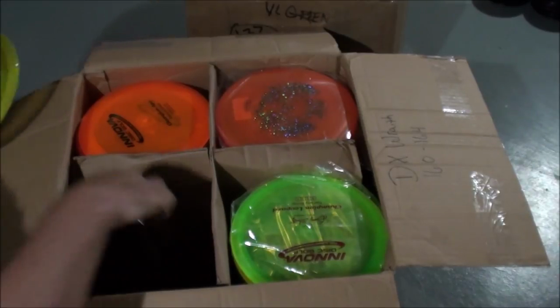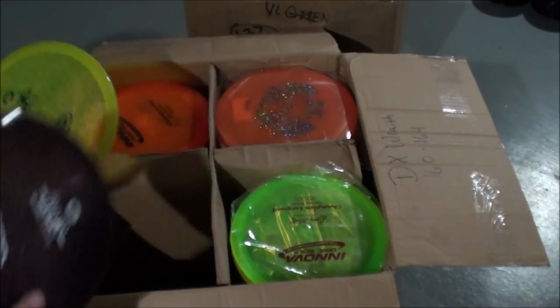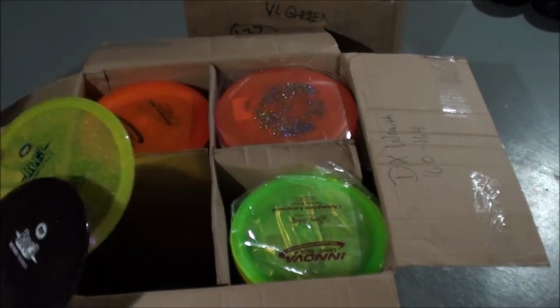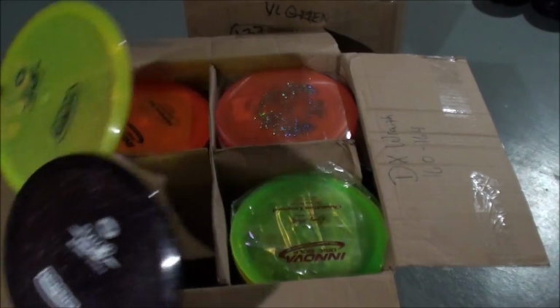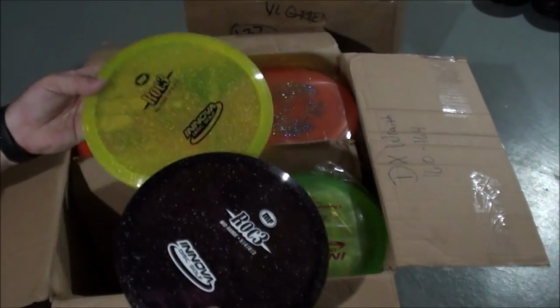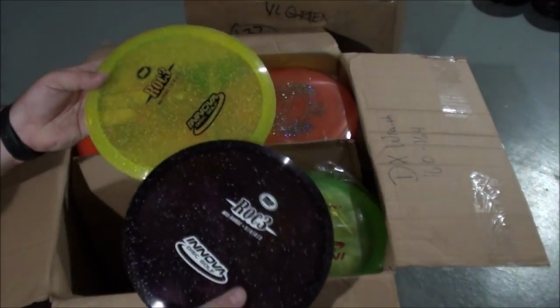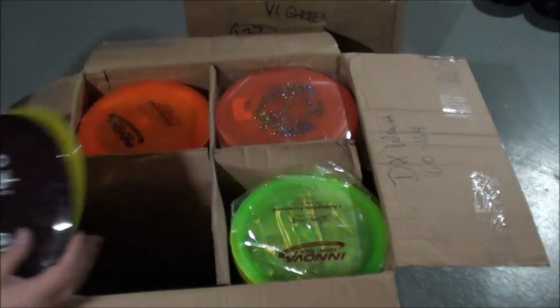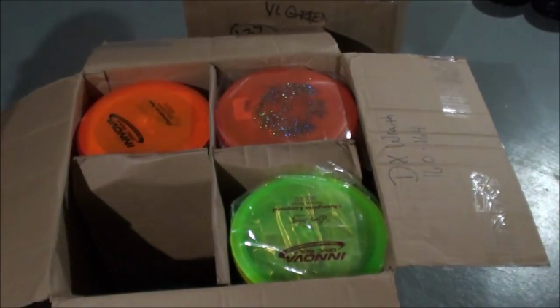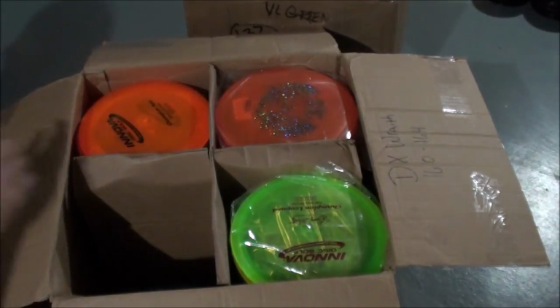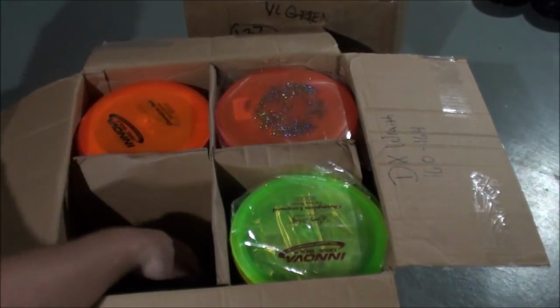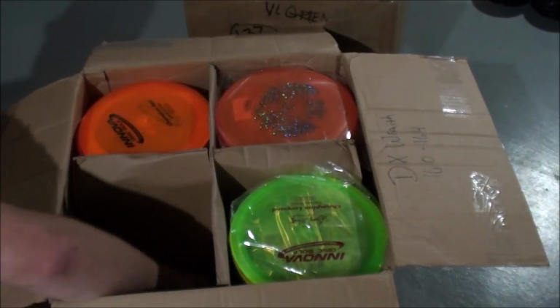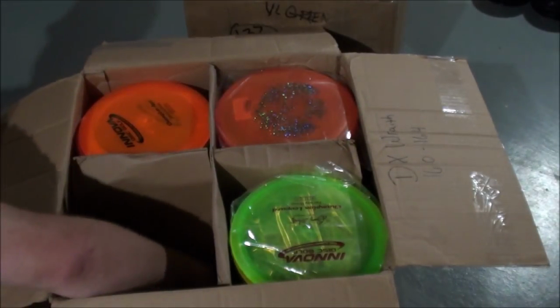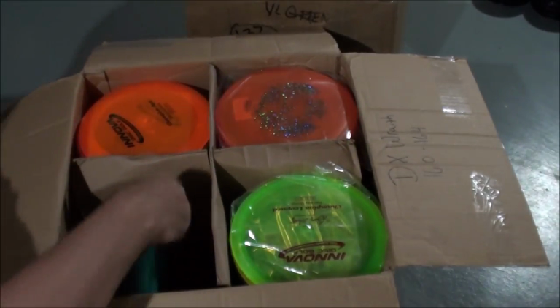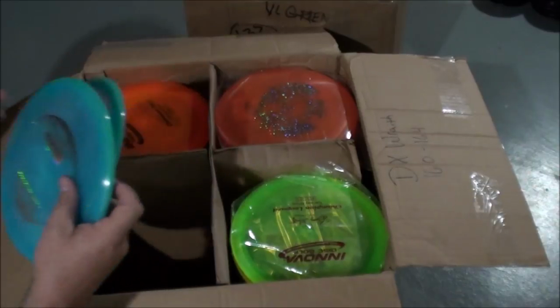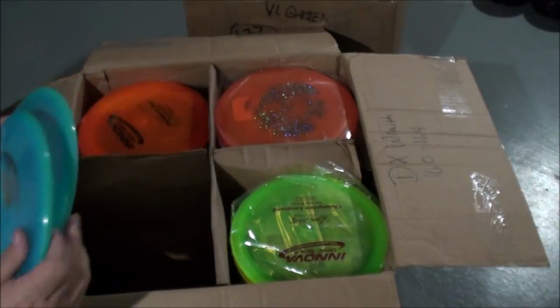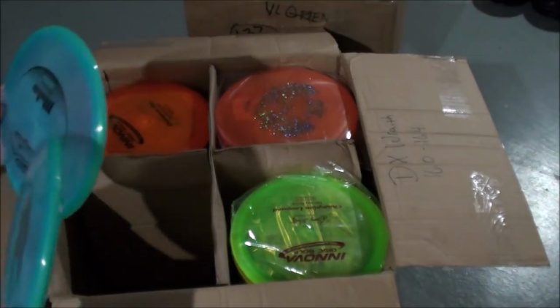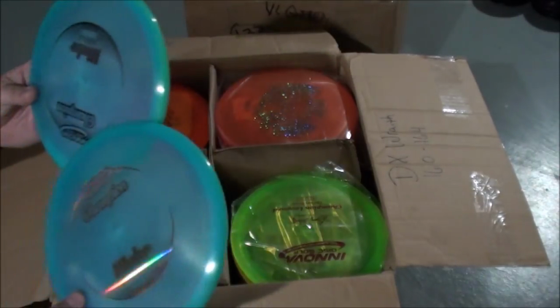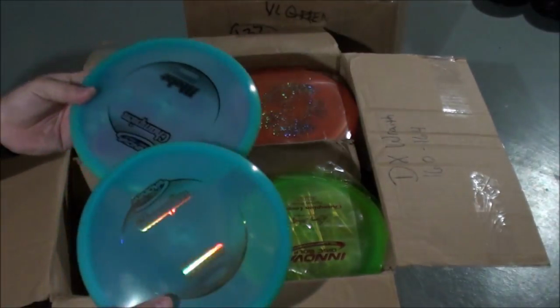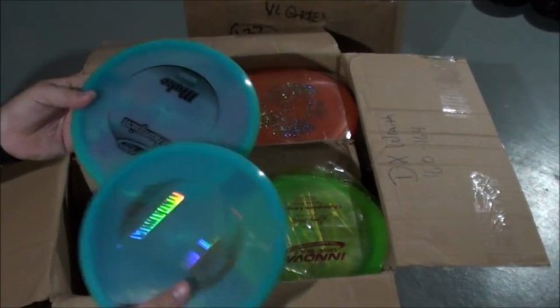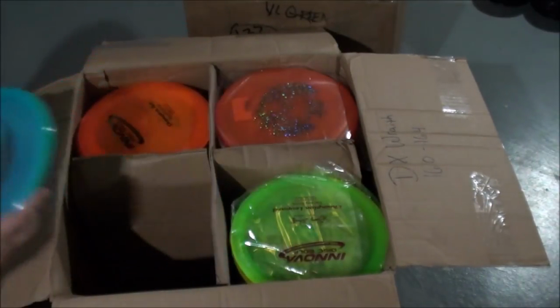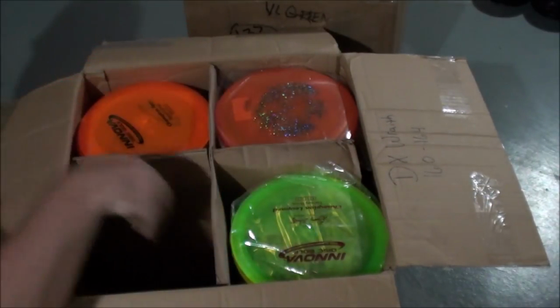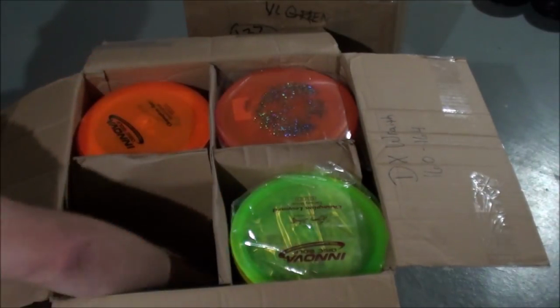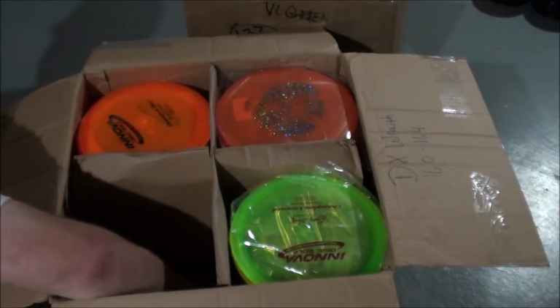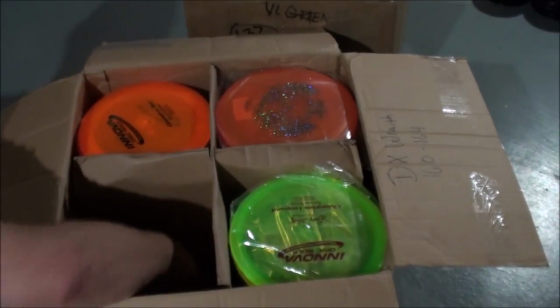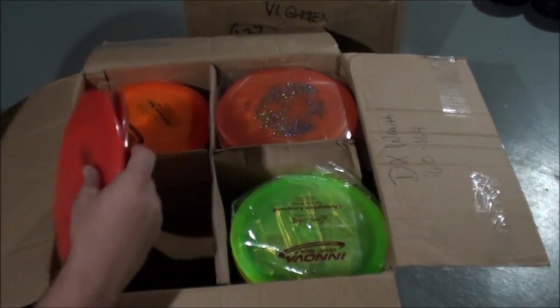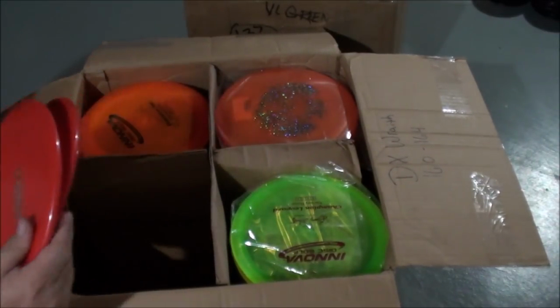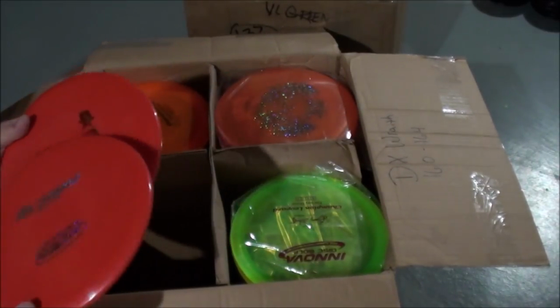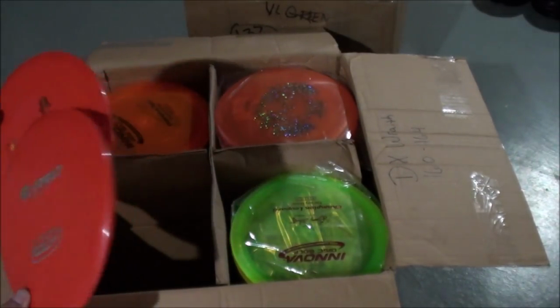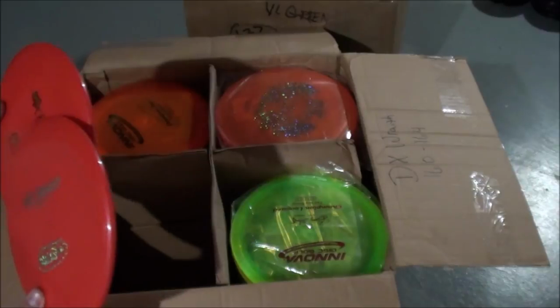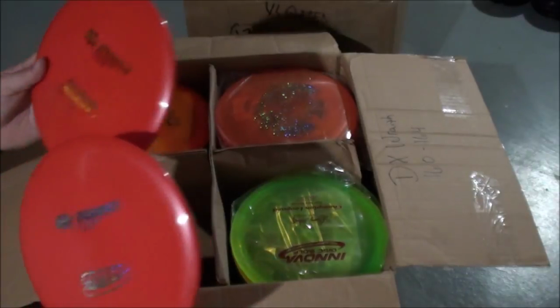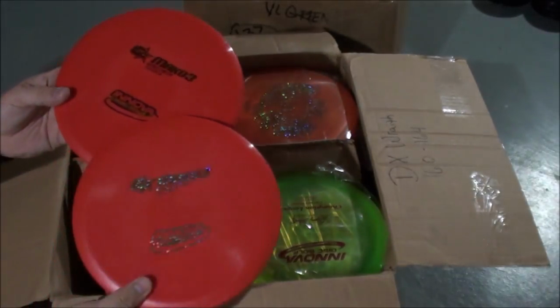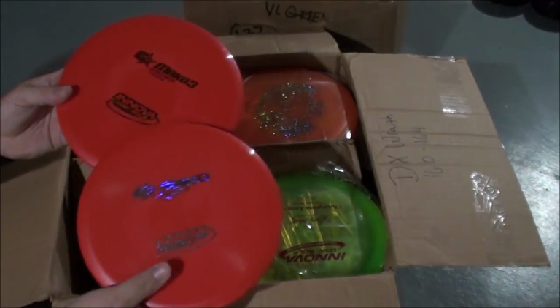We've got Metal Flake Champ Rock Trades. Champ Mako. G-Star Mako 3.